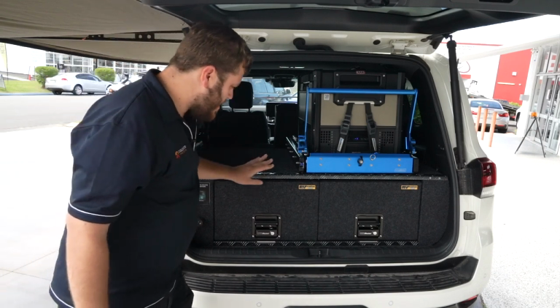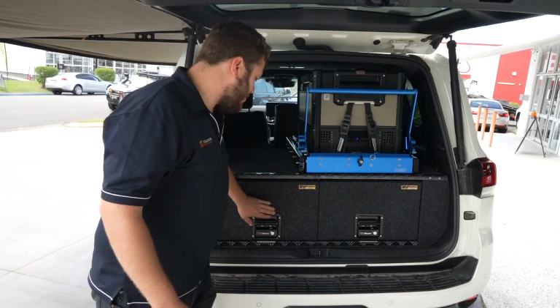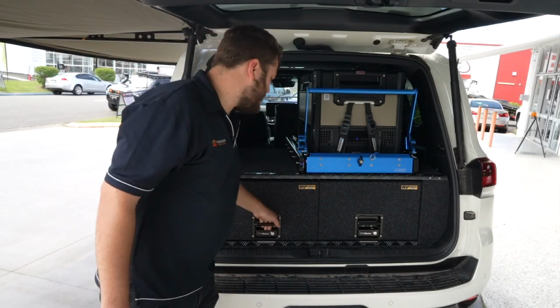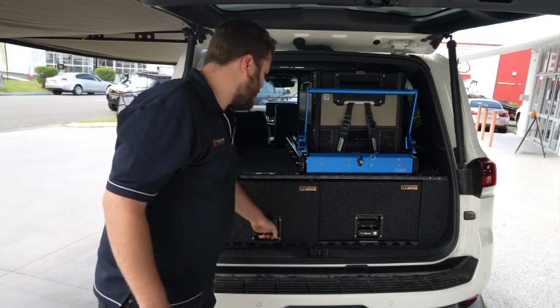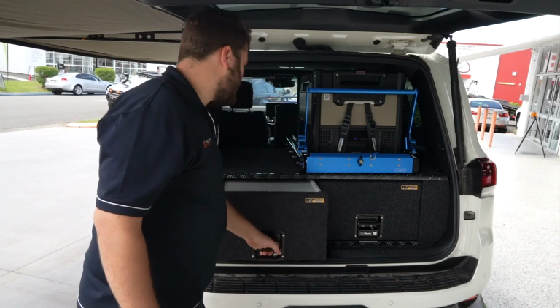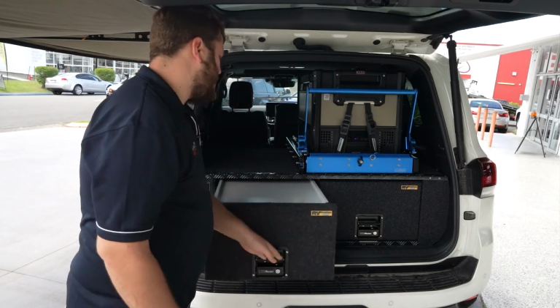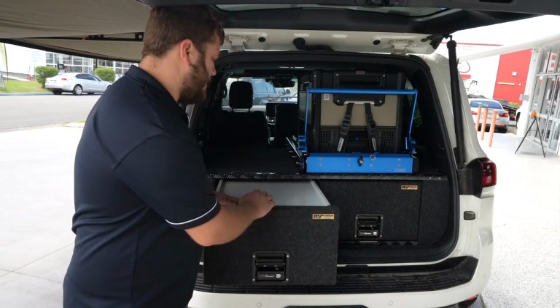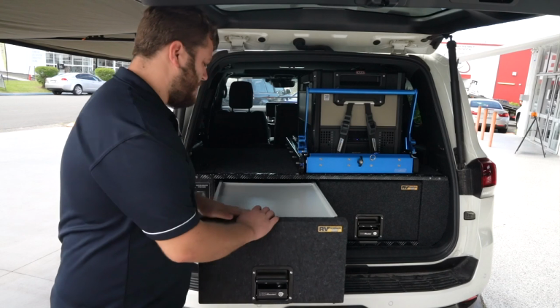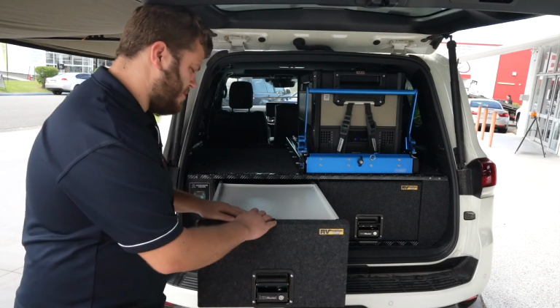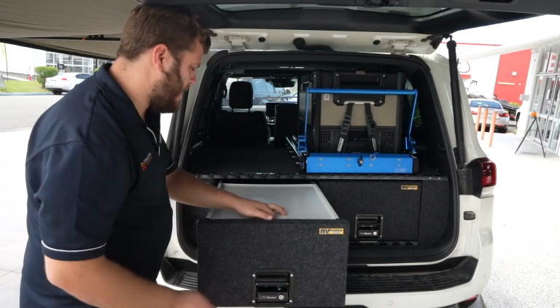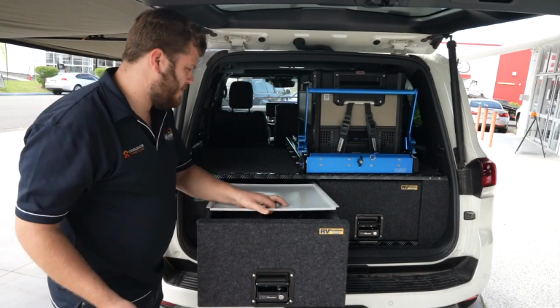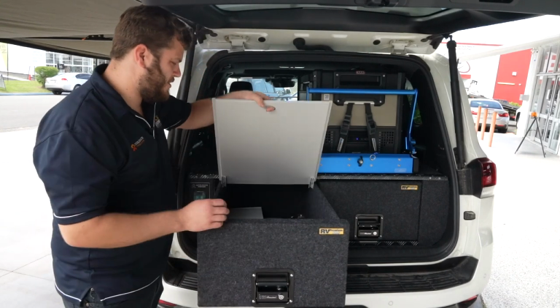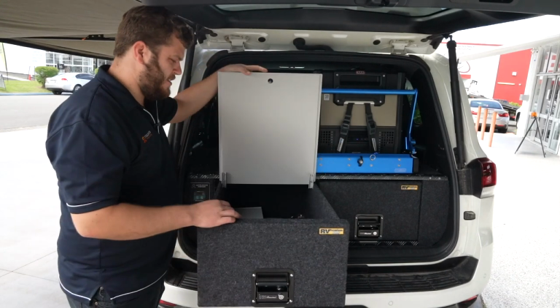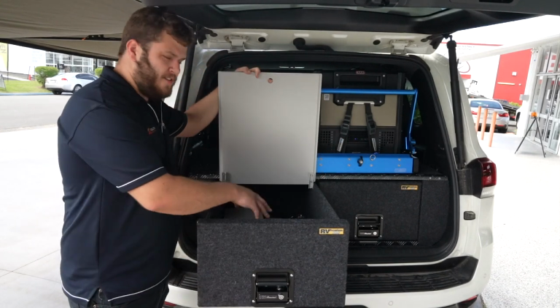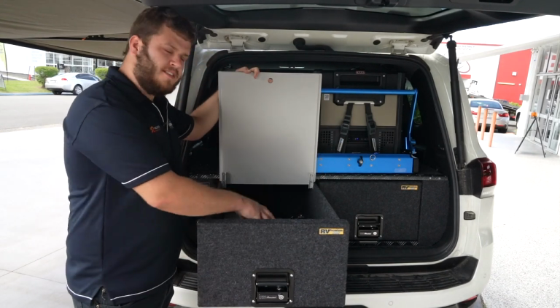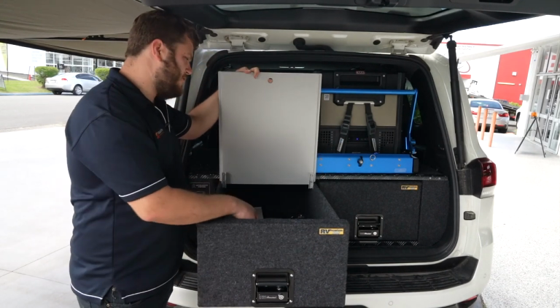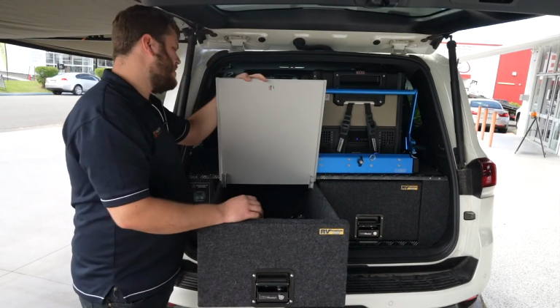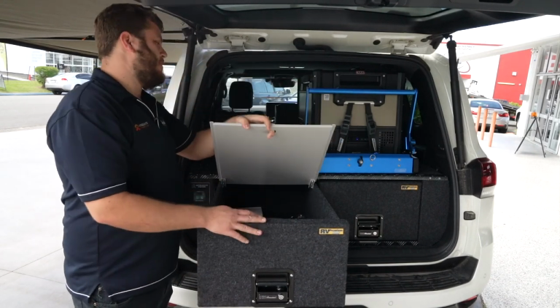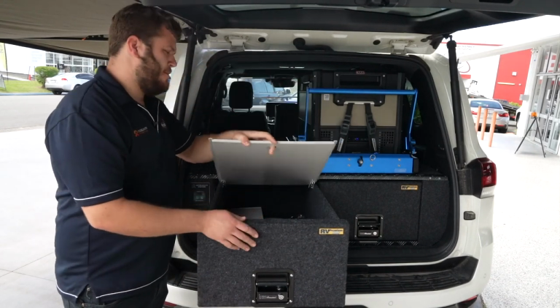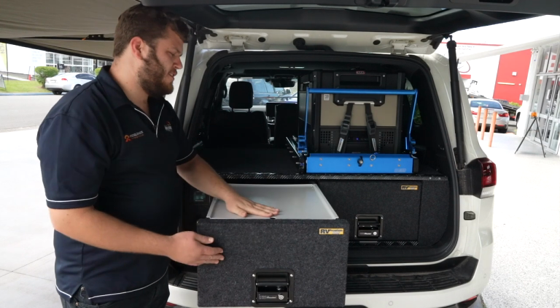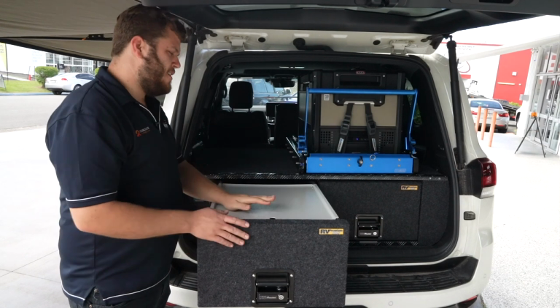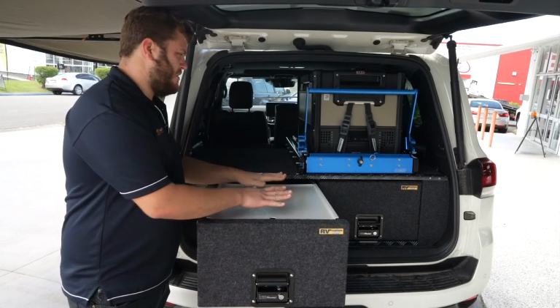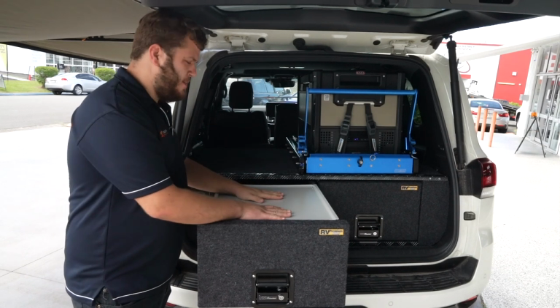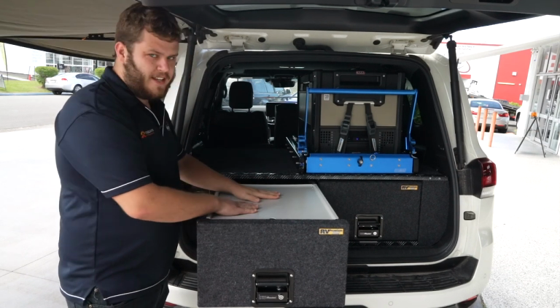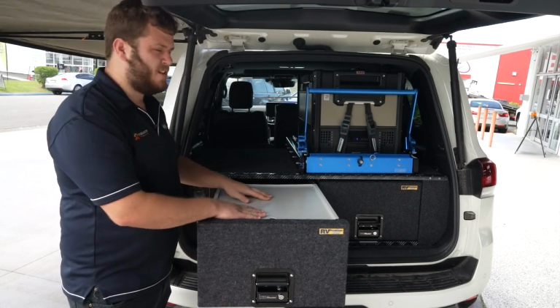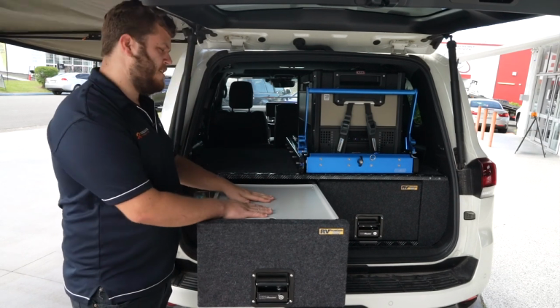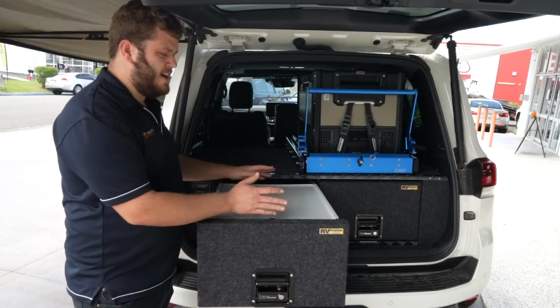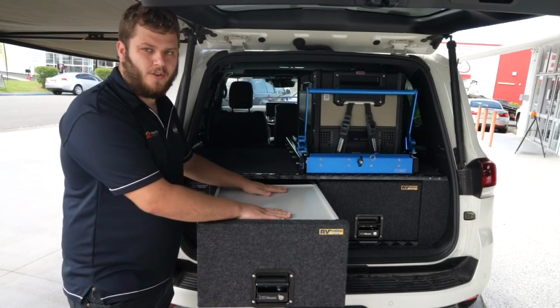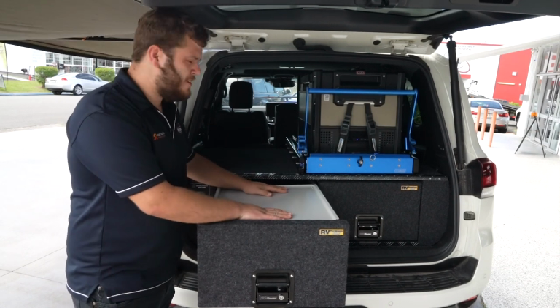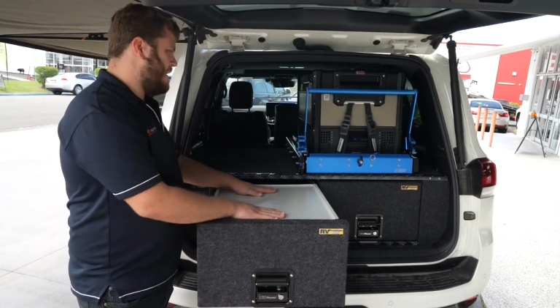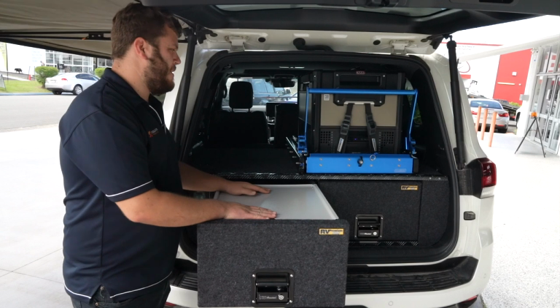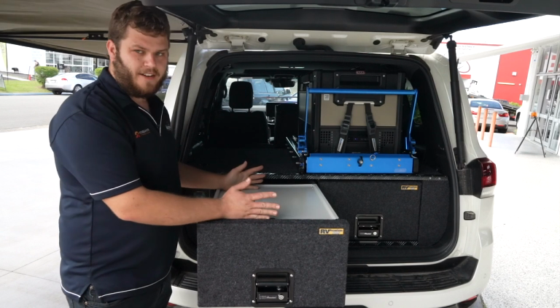This drawer here has also got the little optional table as well, so you can still access all your bits inside the drawer, but the table folds down and acts as a nice bench space for the kitchen — put your induction cooker on, everything like that.